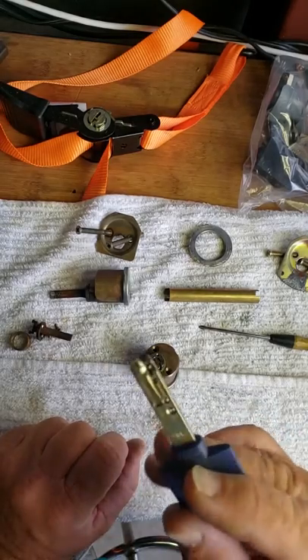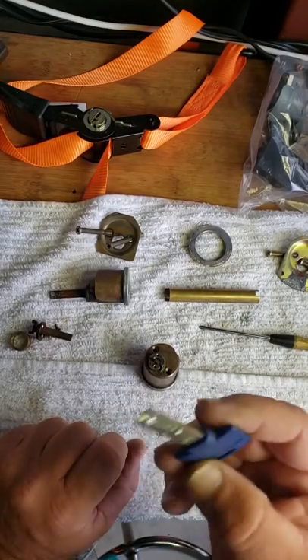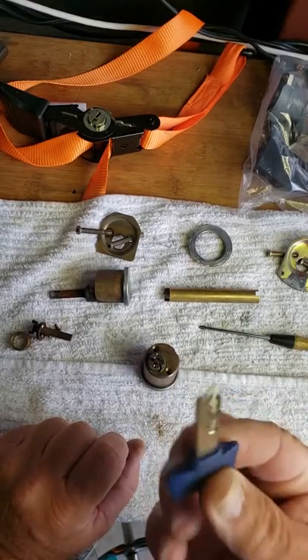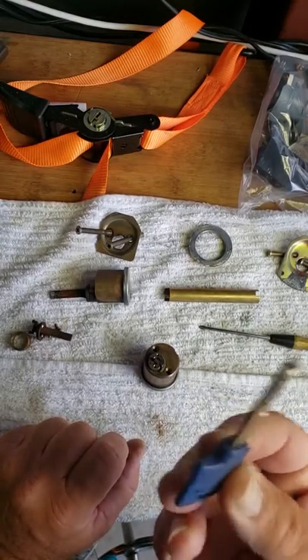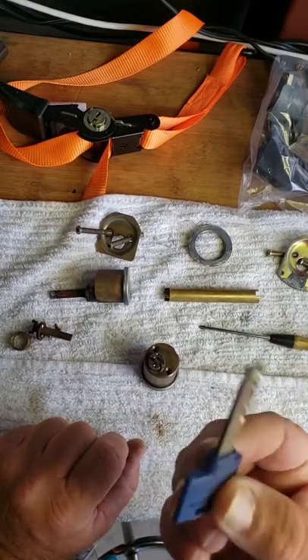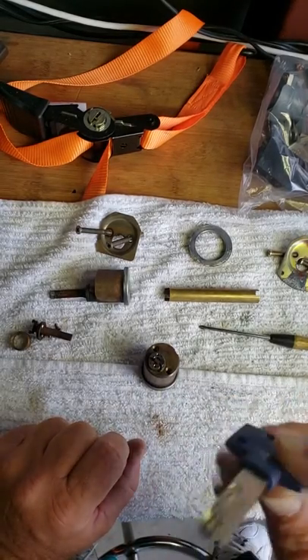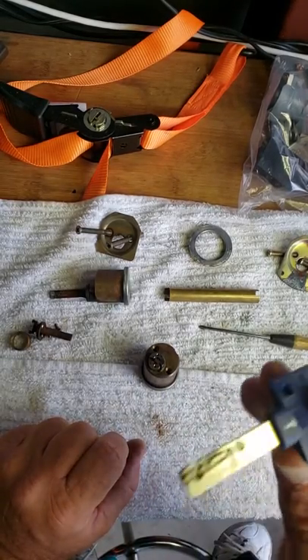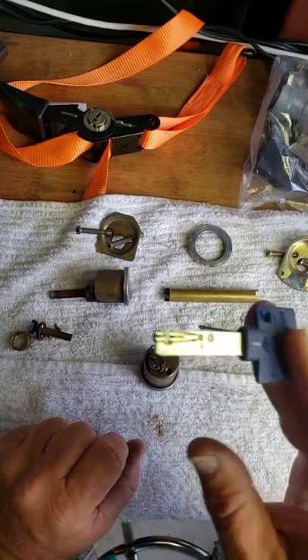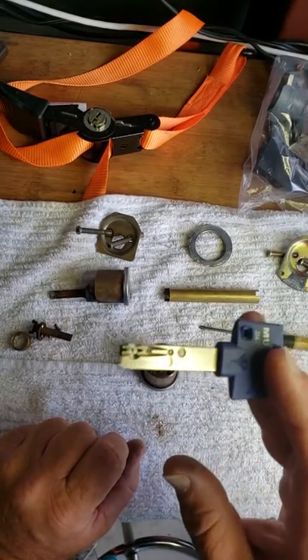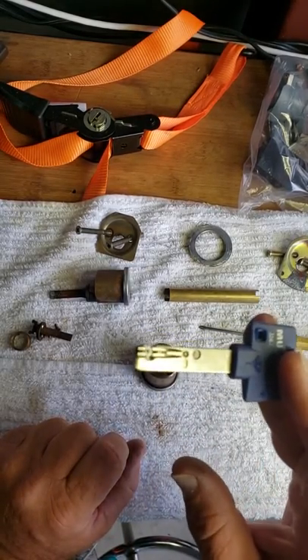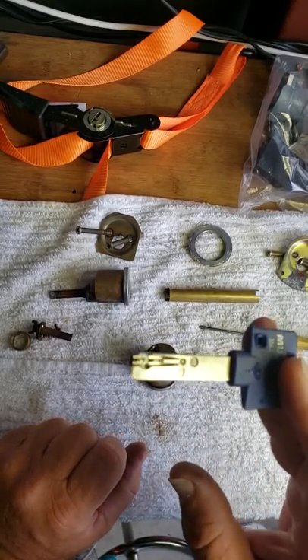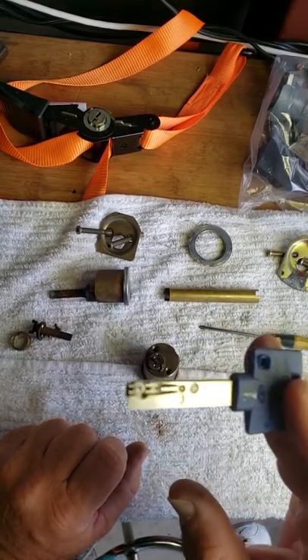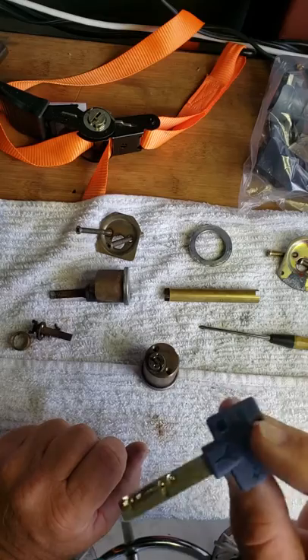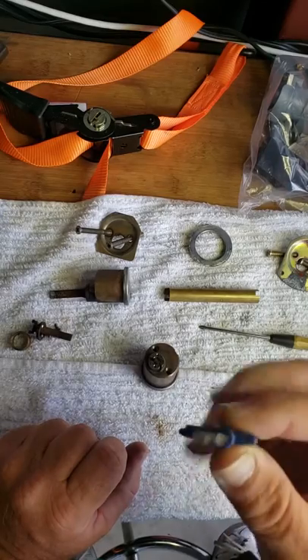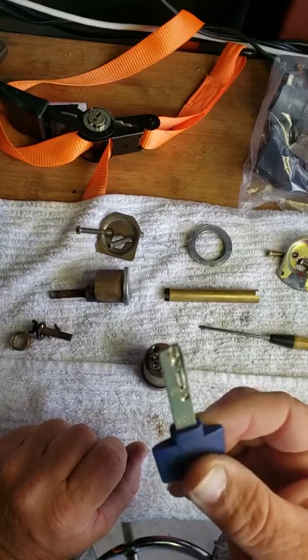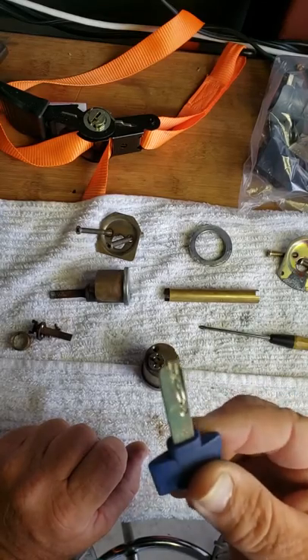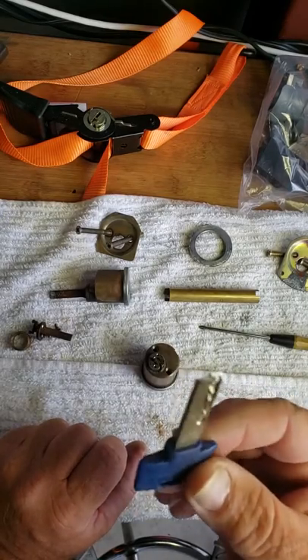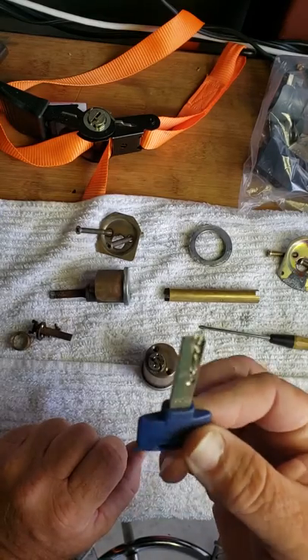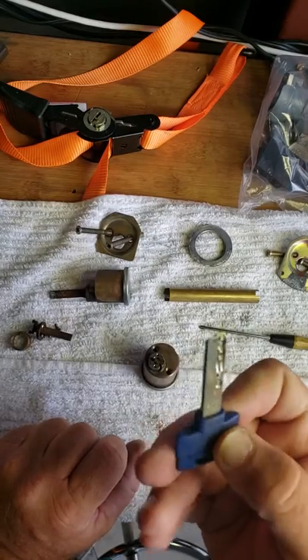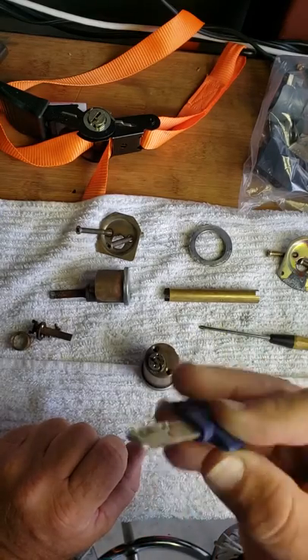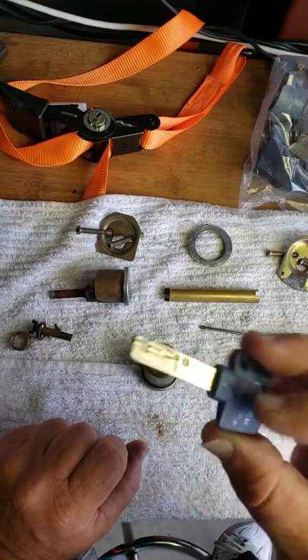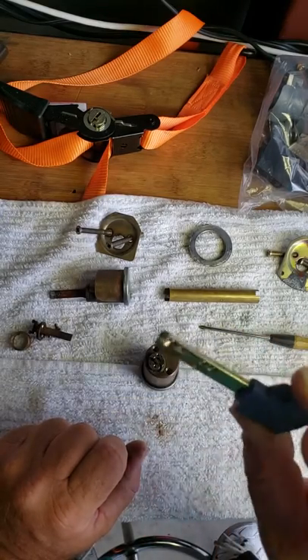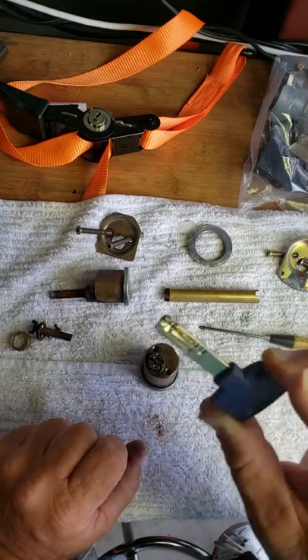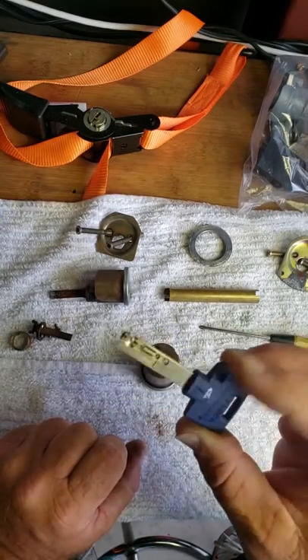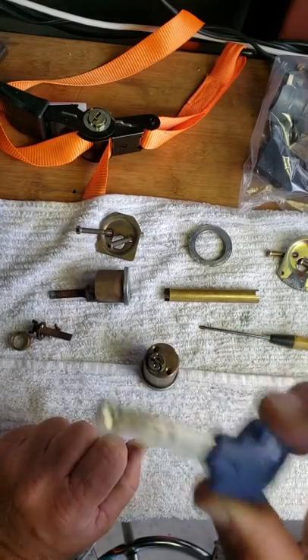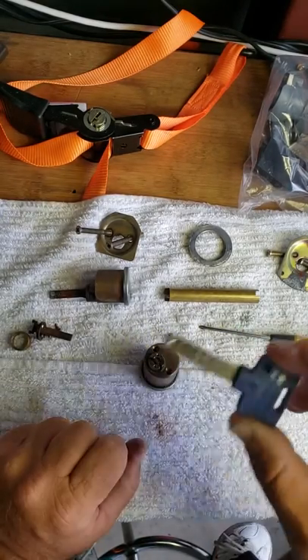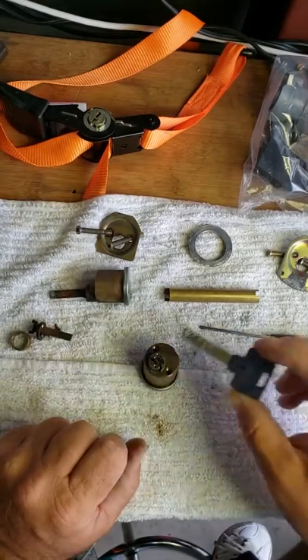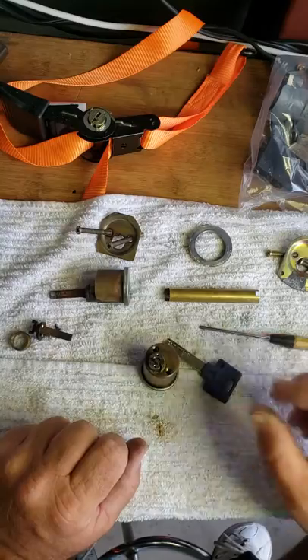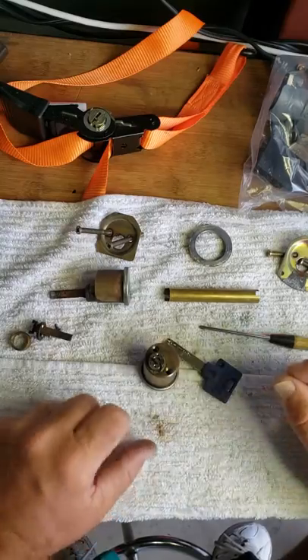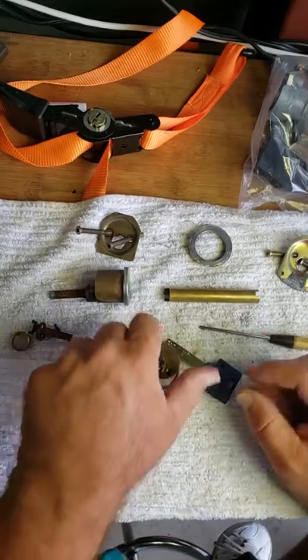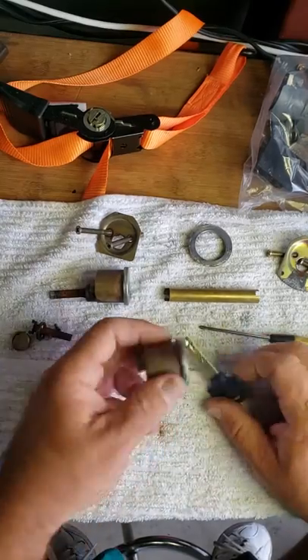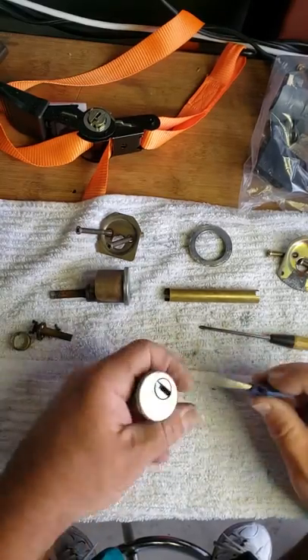The machine used to drill keys like that - I saw one used for about thirty-five hundred dollars, and a new one is probably close to nine thousand dollars for this type of machine.